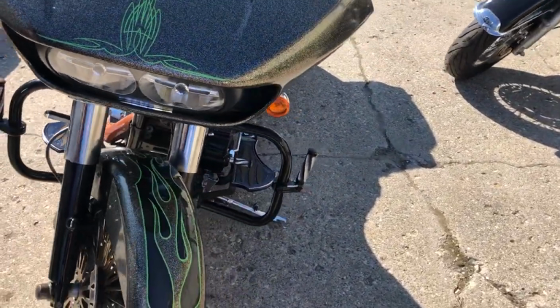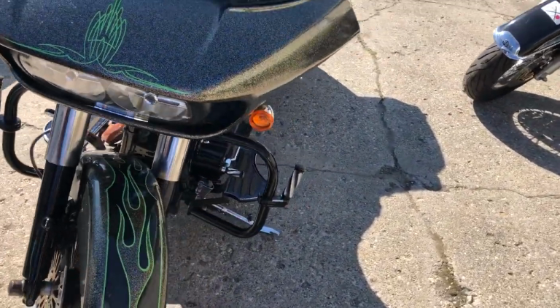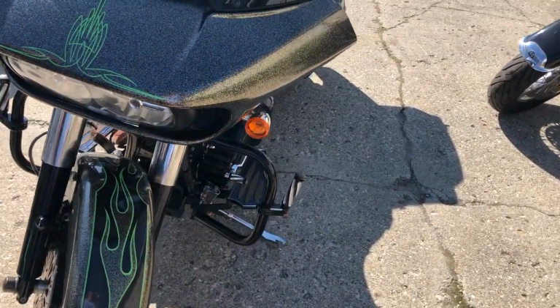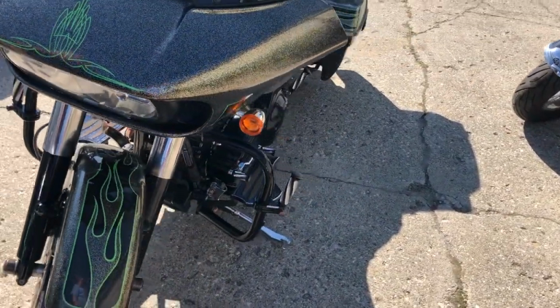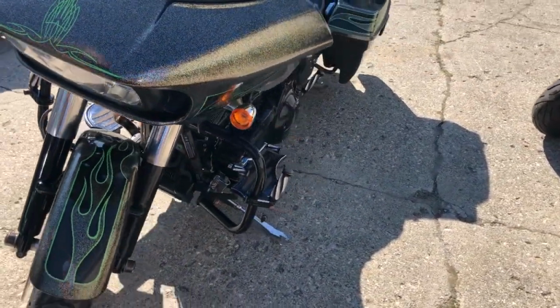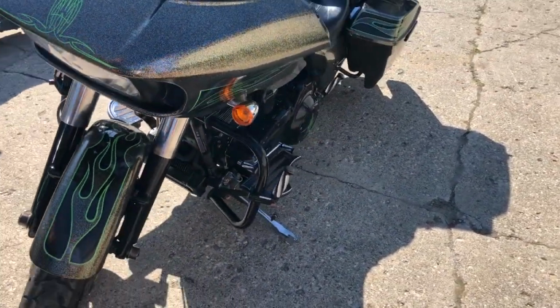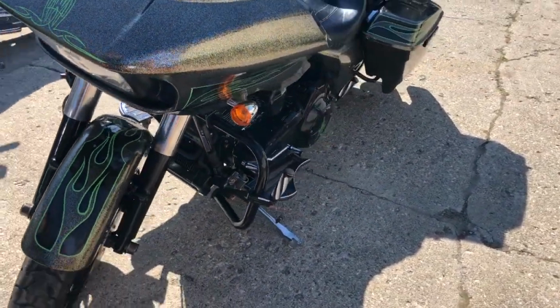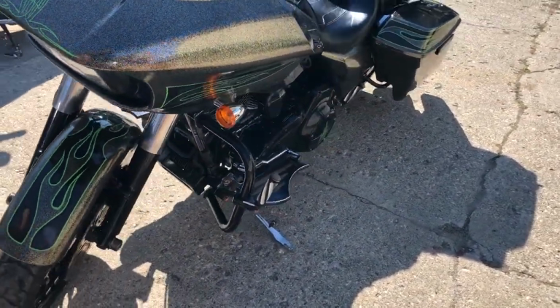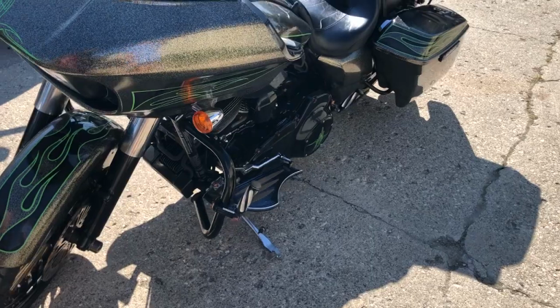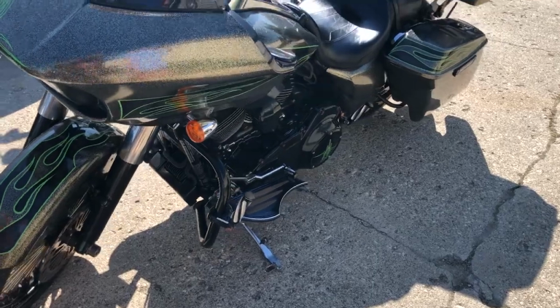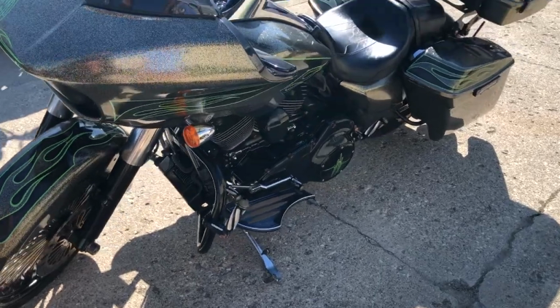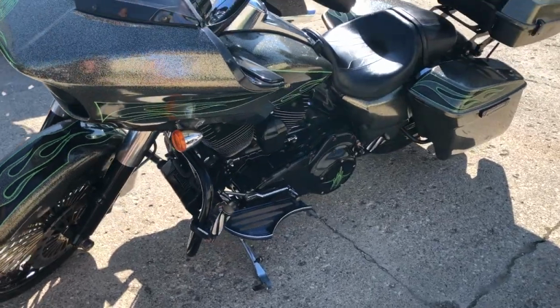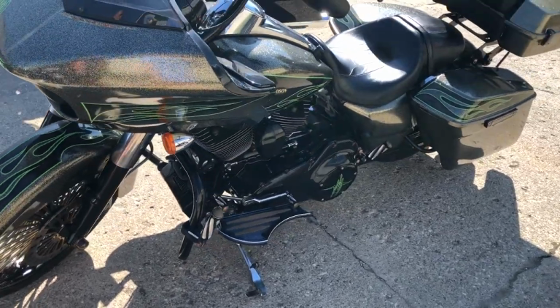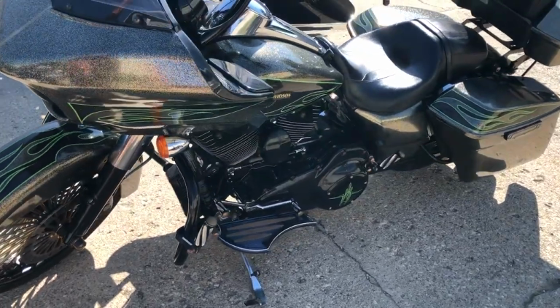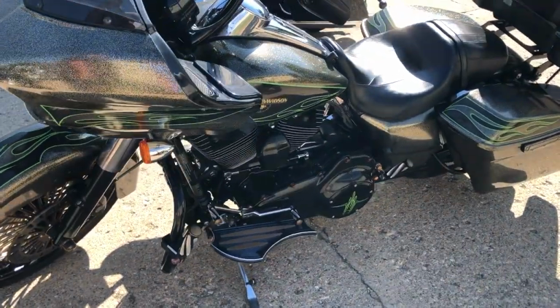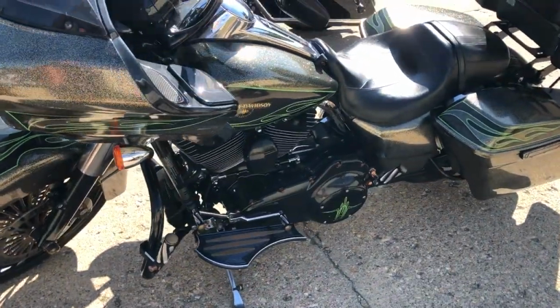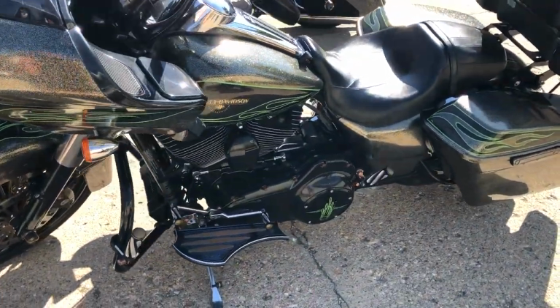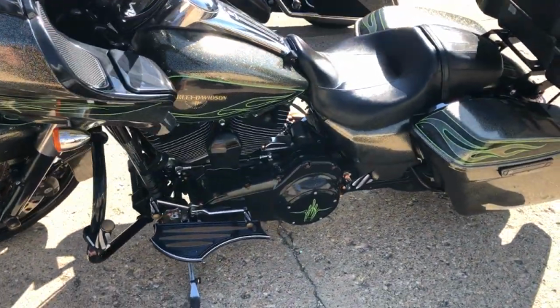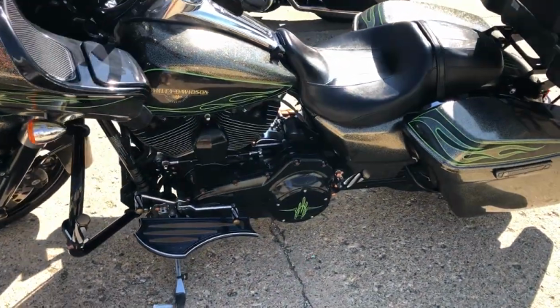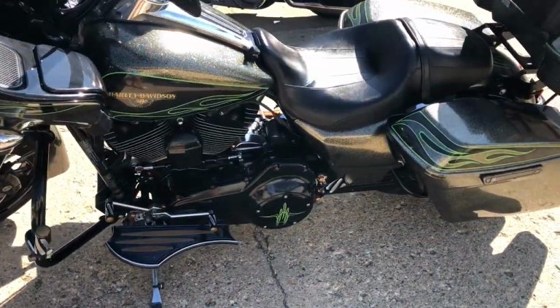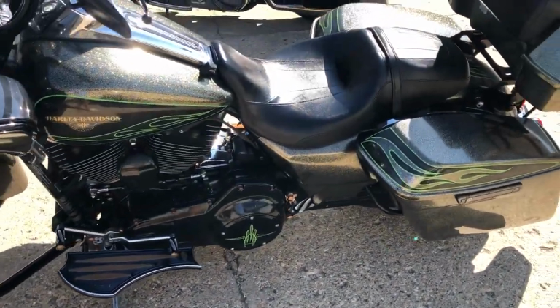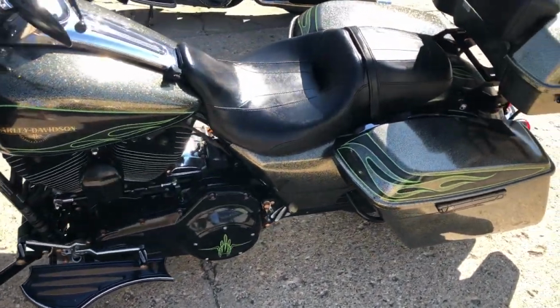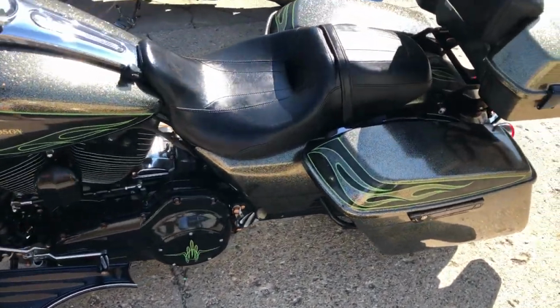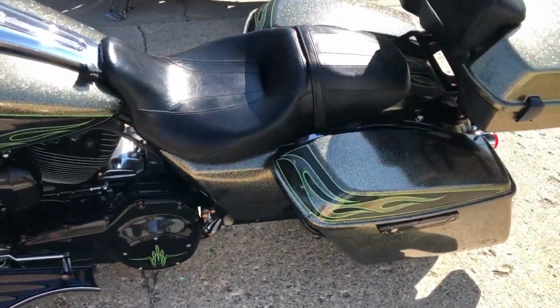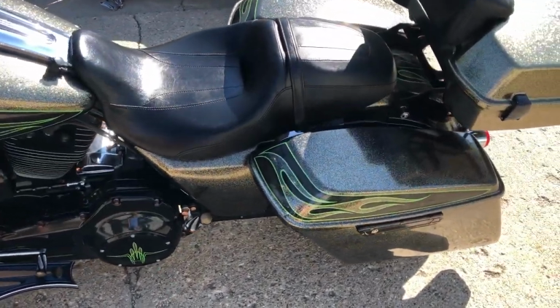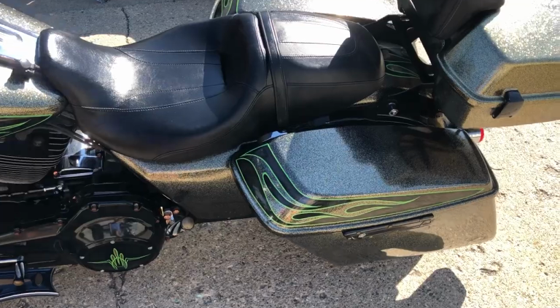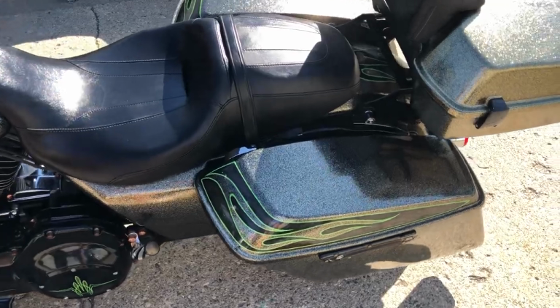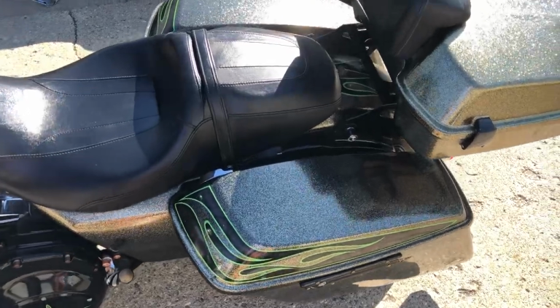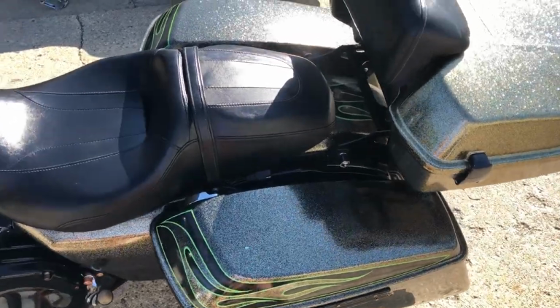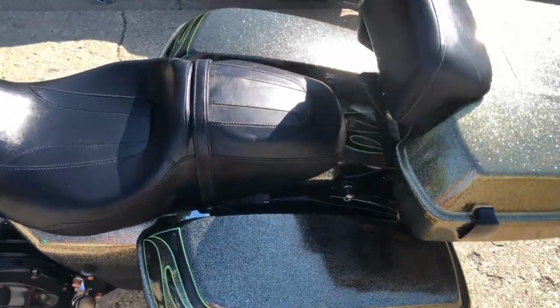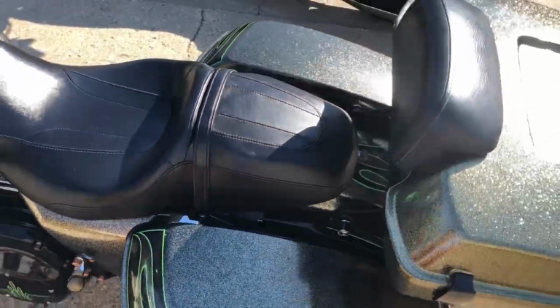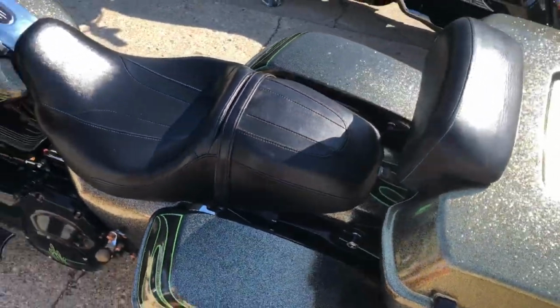Take a close look. 21-inch custom fast spoke front wheel, Roland Sands intake, custom floorboards, matching covers, controls, extended bags.